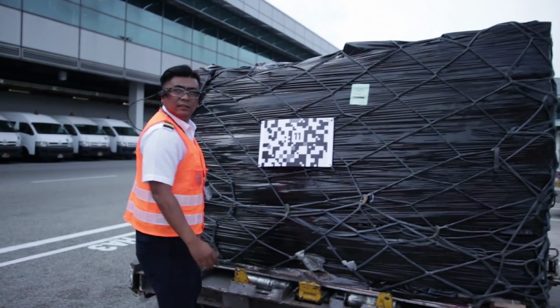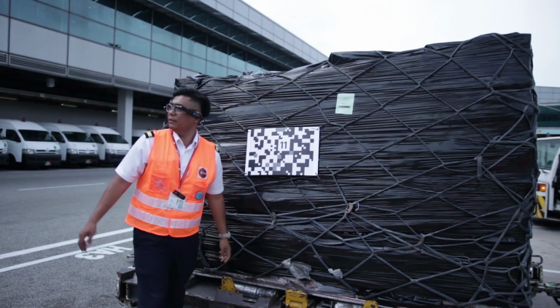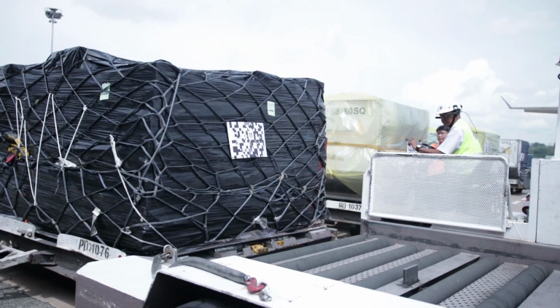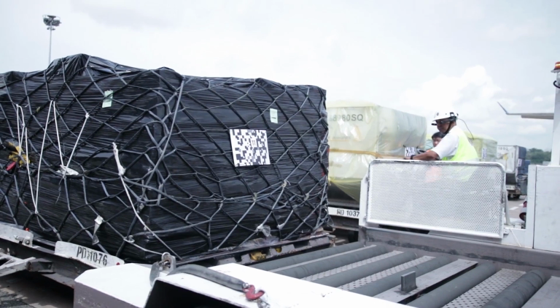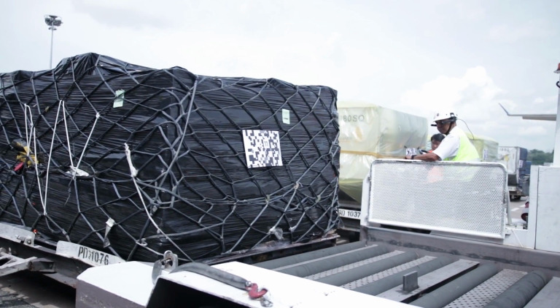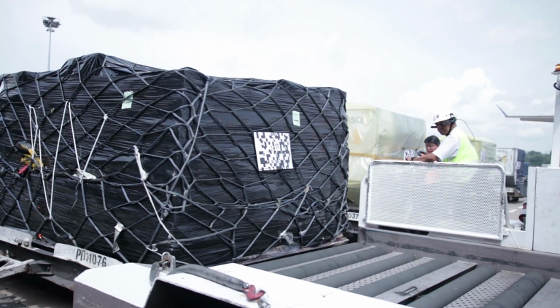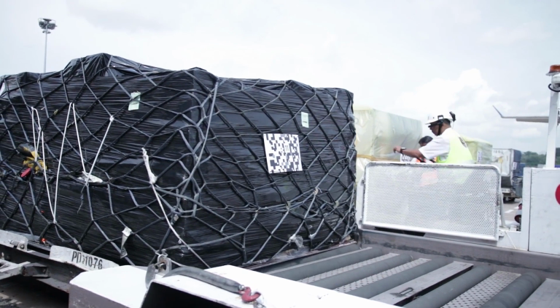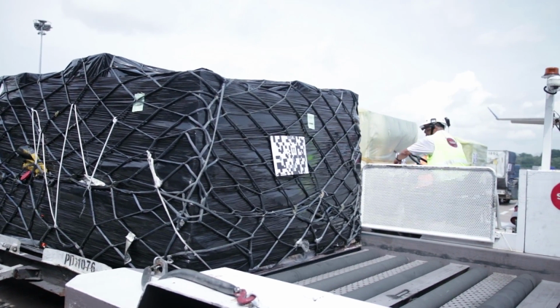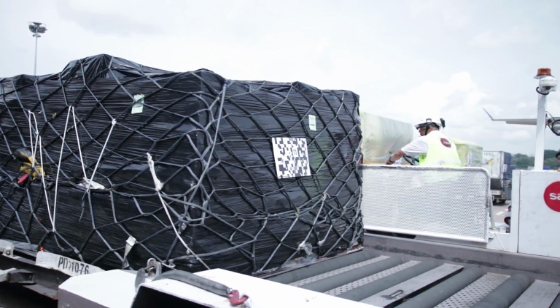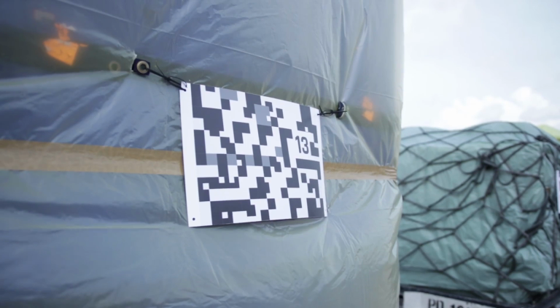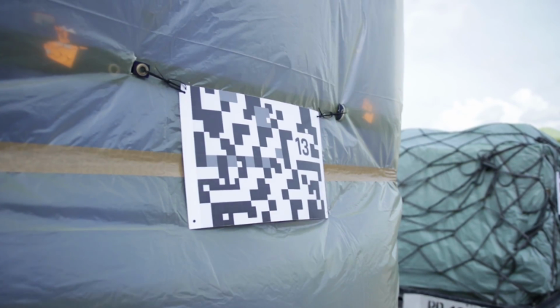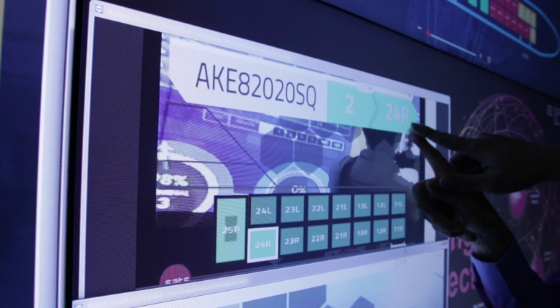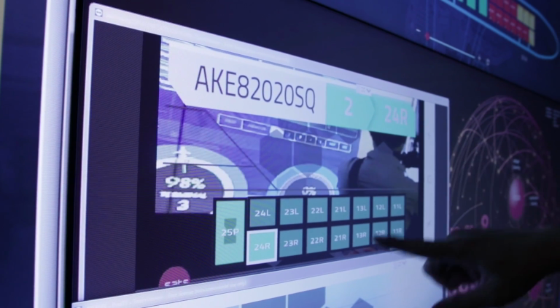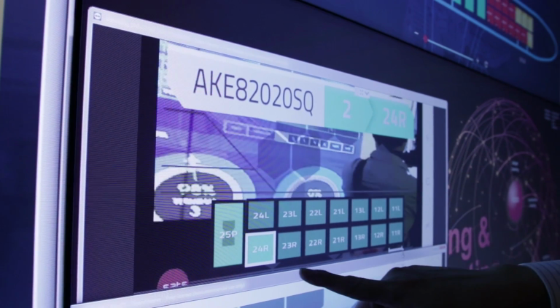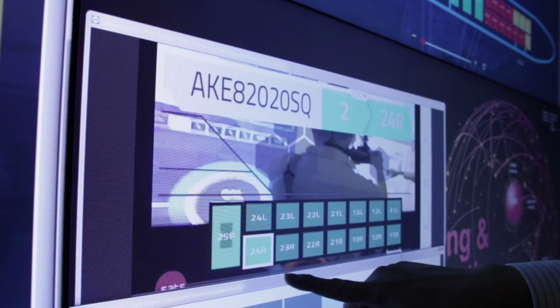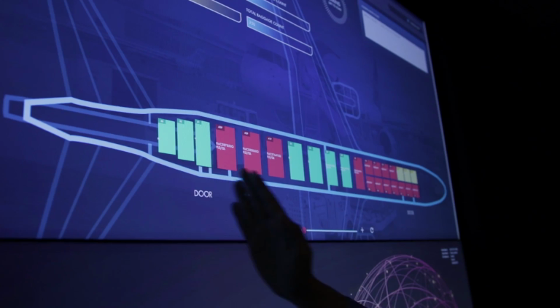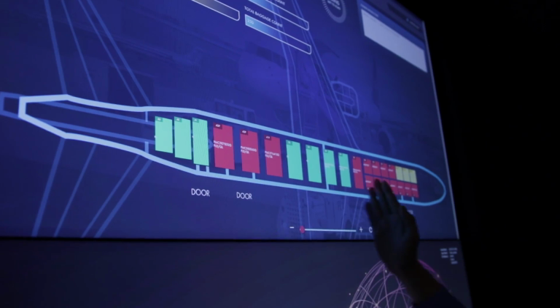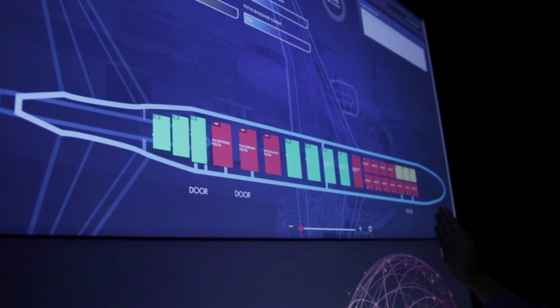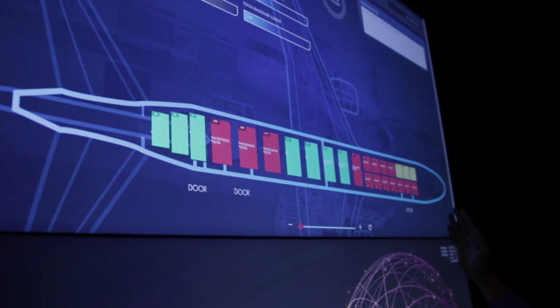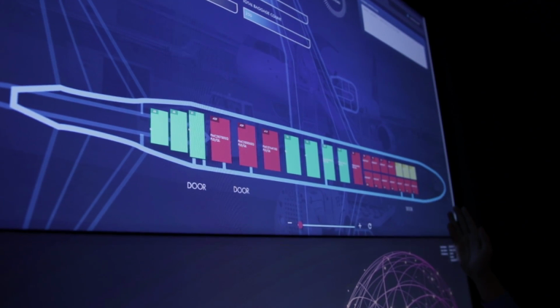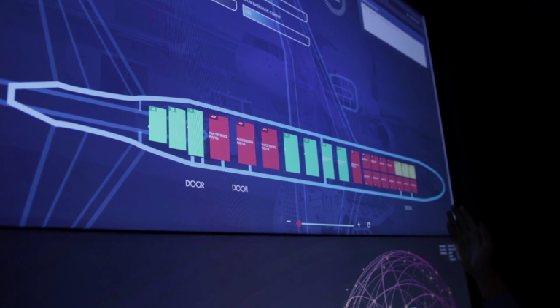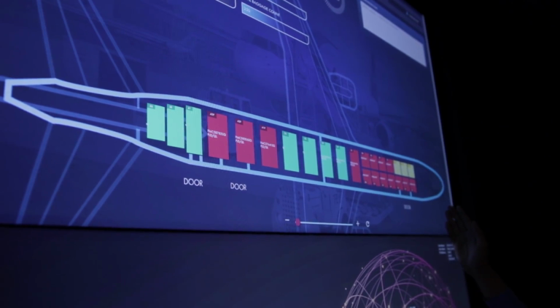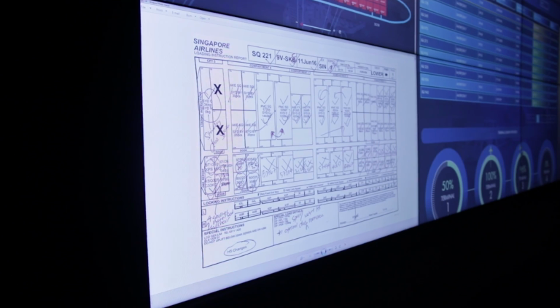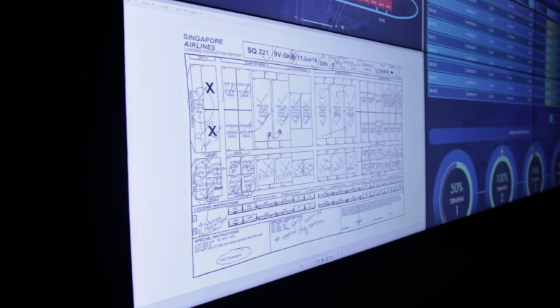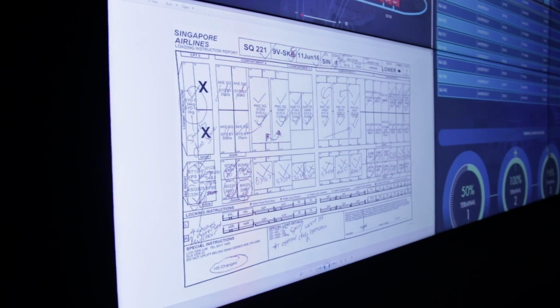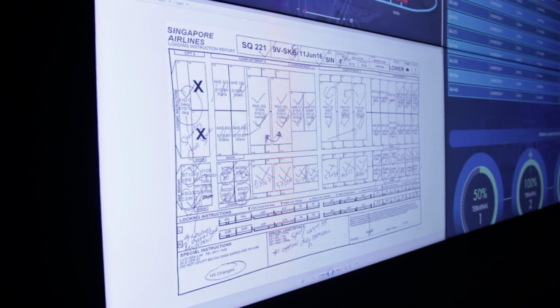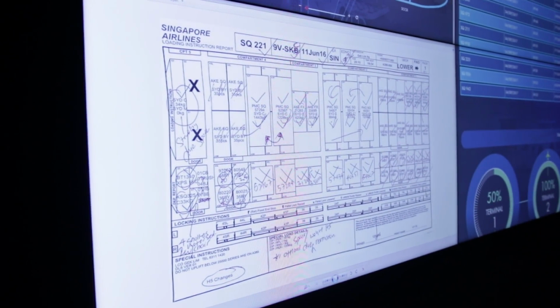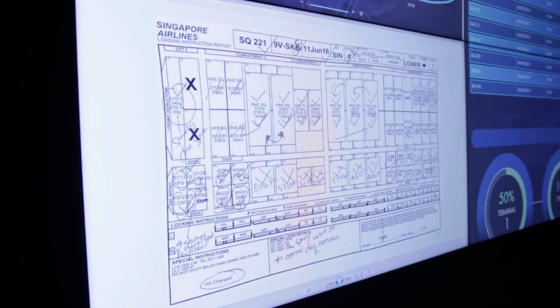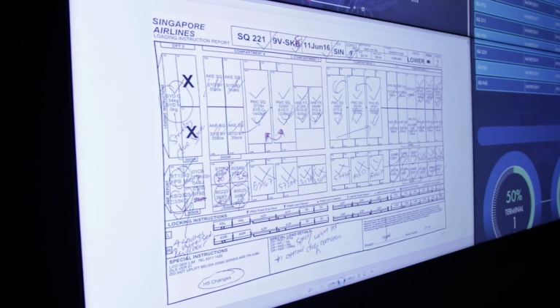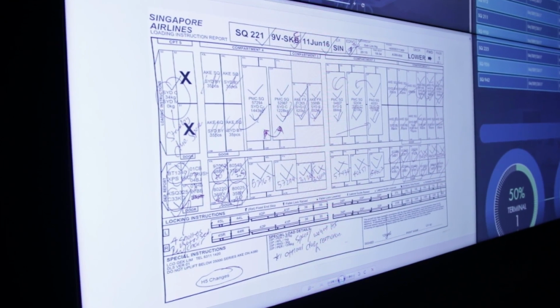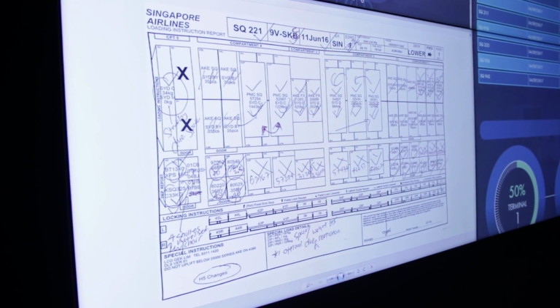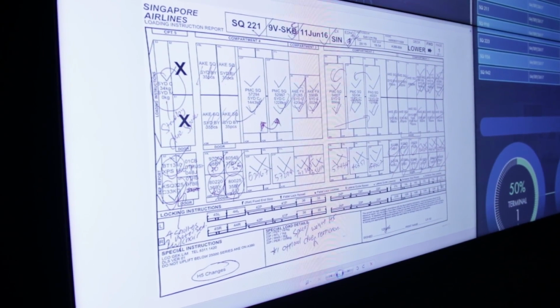Cargo can't be simply loaded on the plane like passengers. The containers have to be assigned their specific location to balance out their combined weight so the airplane doesn't tip. In the past, they used pen and paper and communicated via phone calls back to the command center.